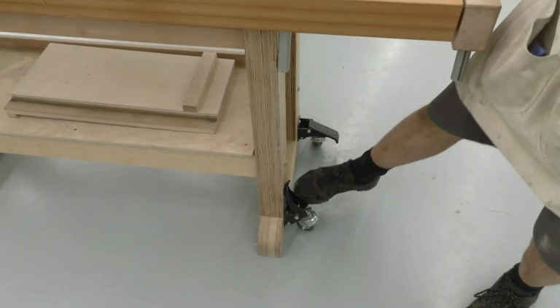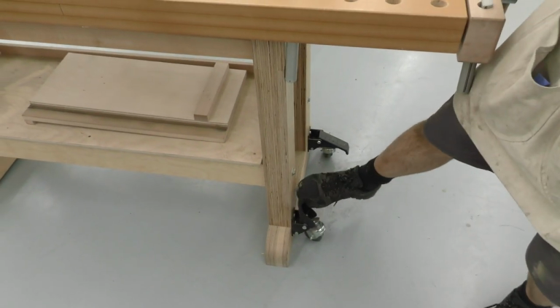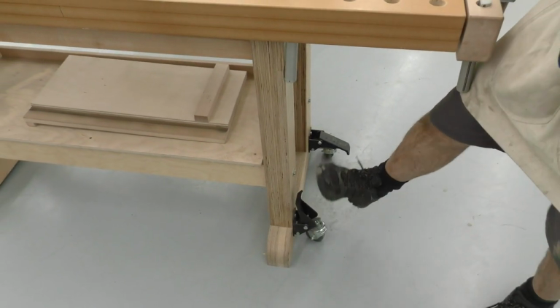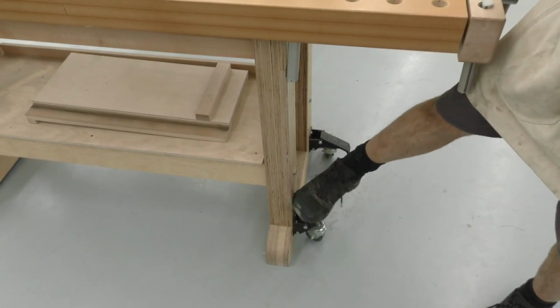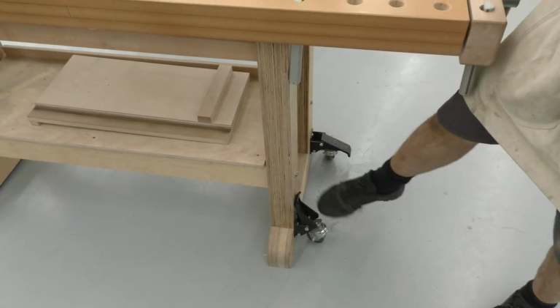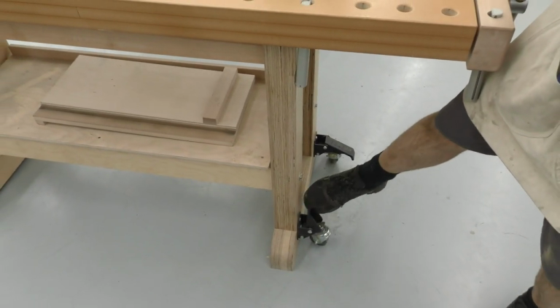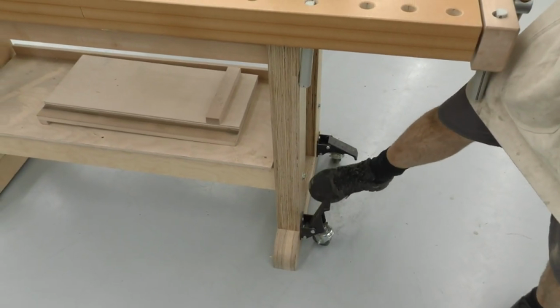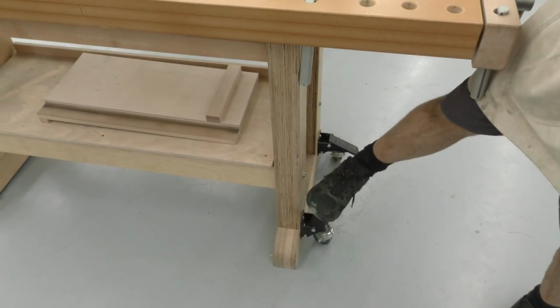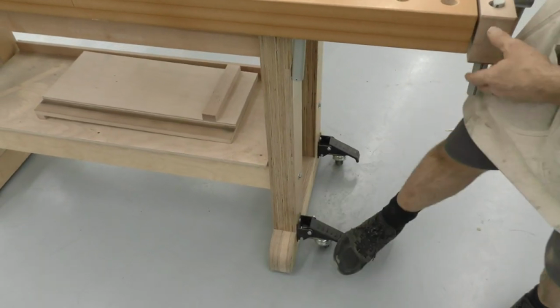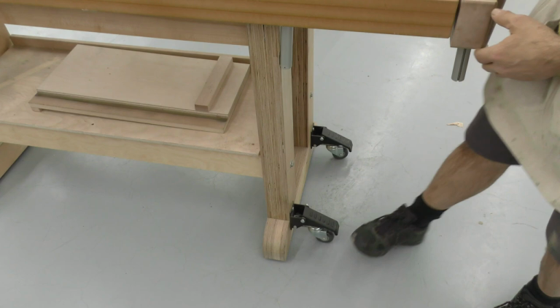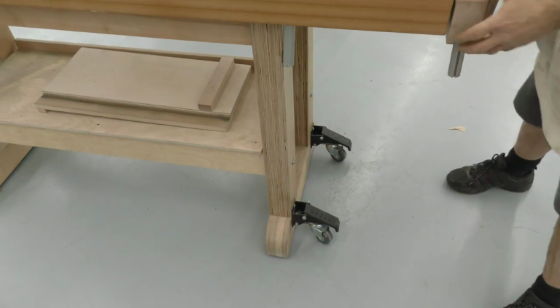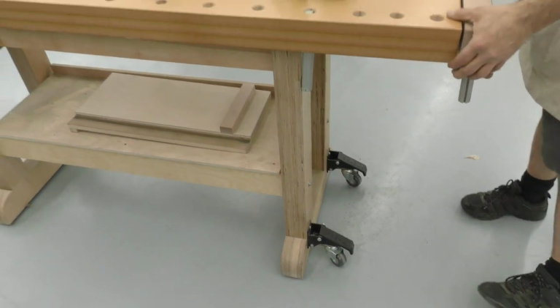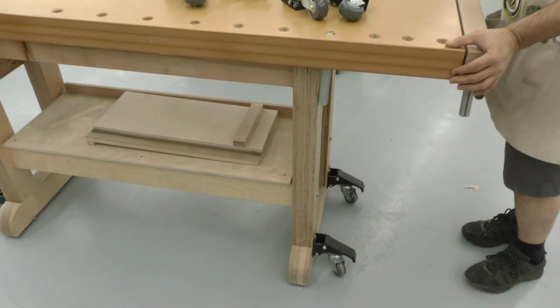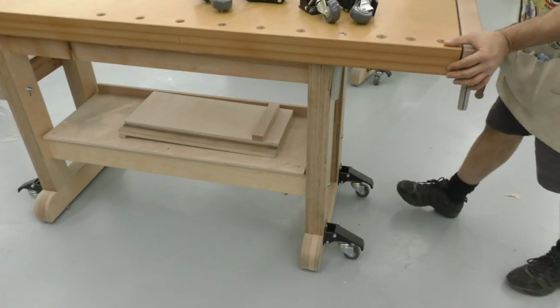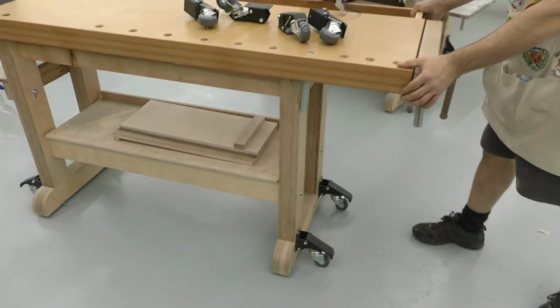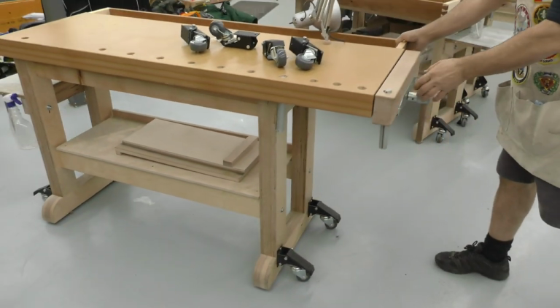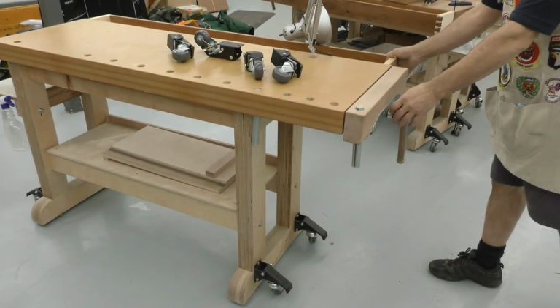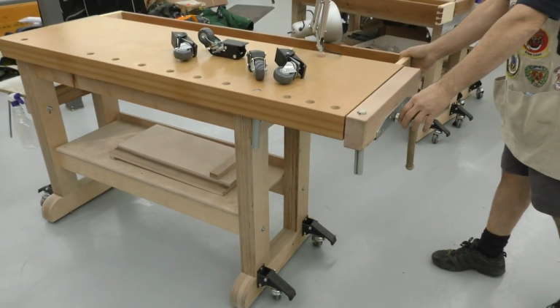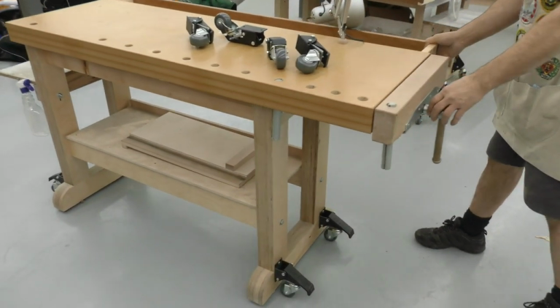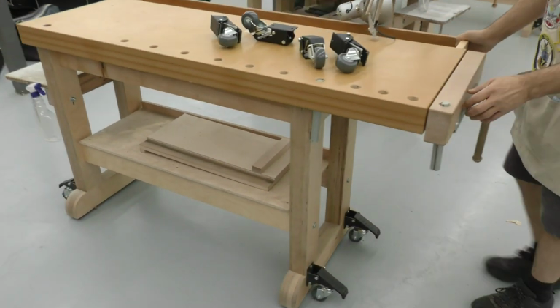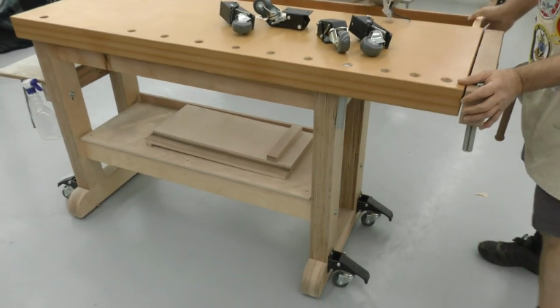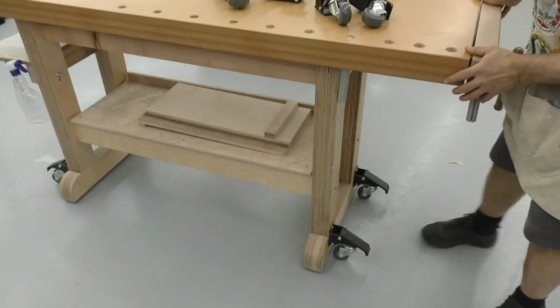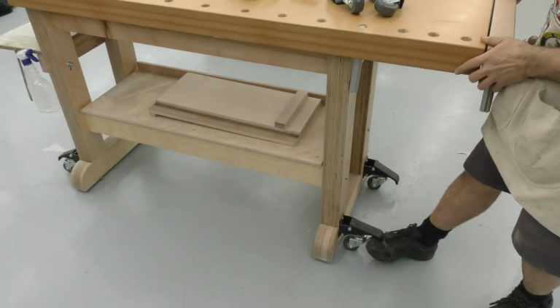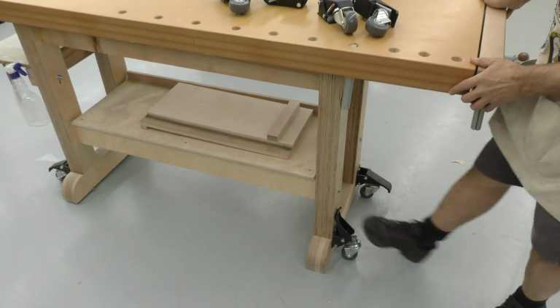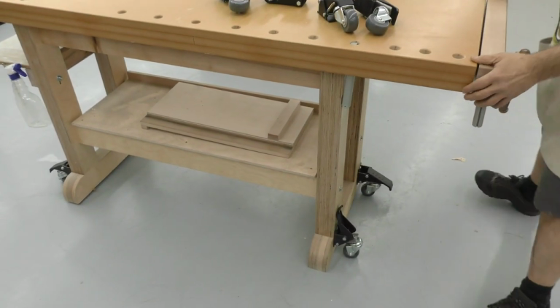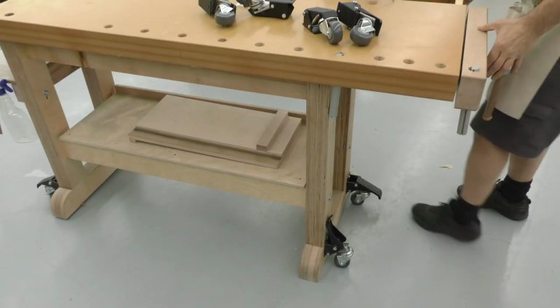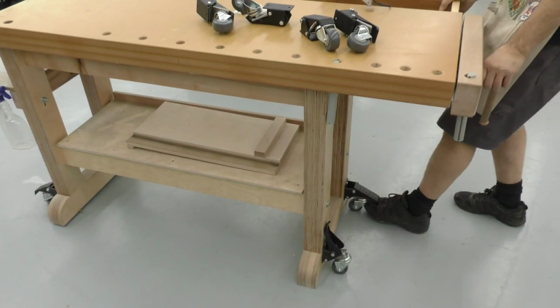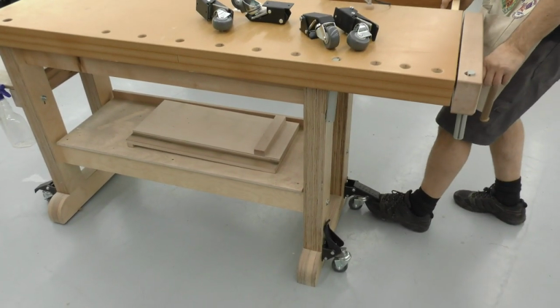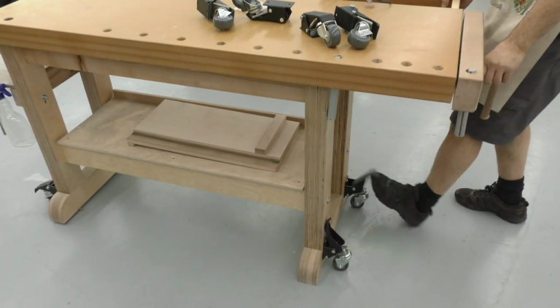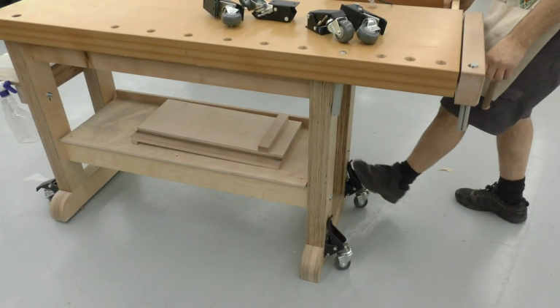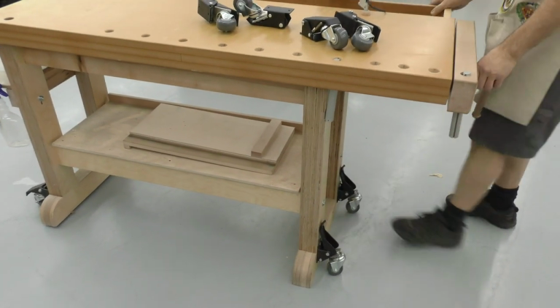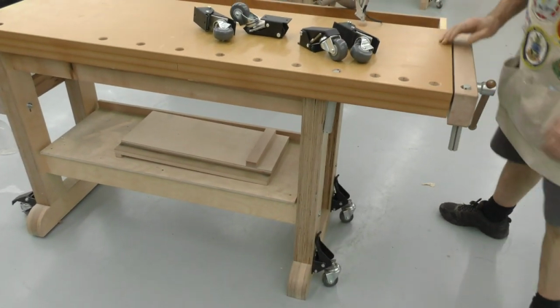The leverage is pretty good. And now in that position, a heavy bench is easy to roll around. Get it where you want it, just pull up on the lever, and it's nice and secure.